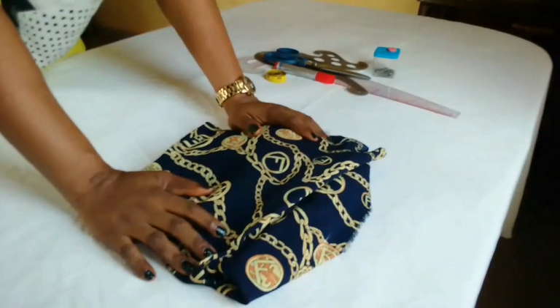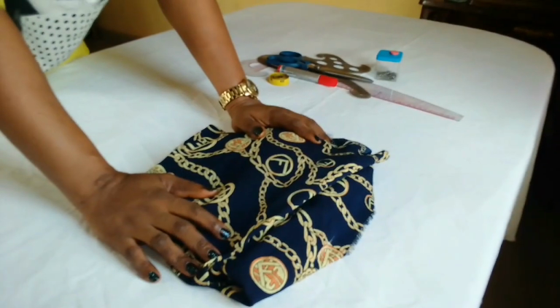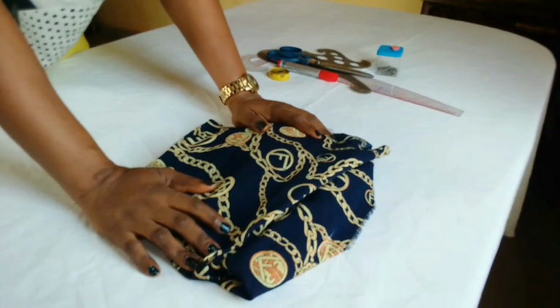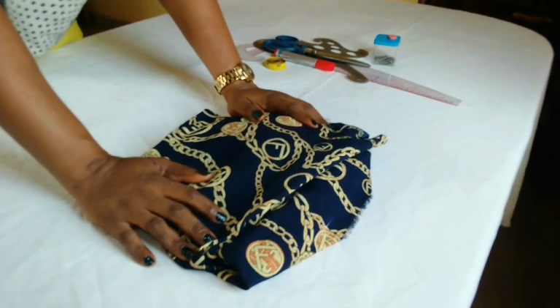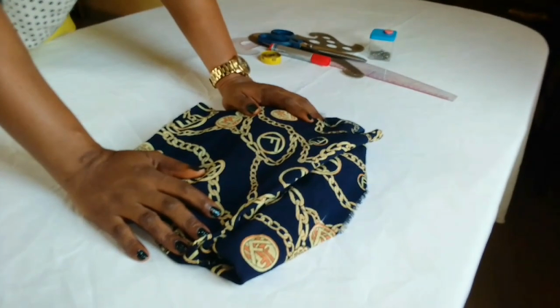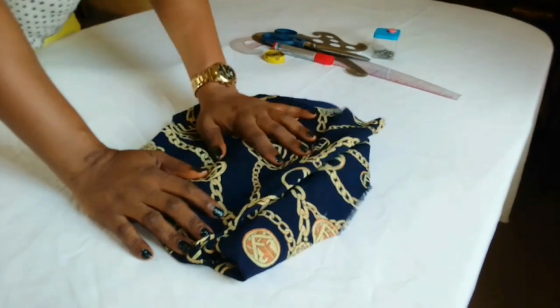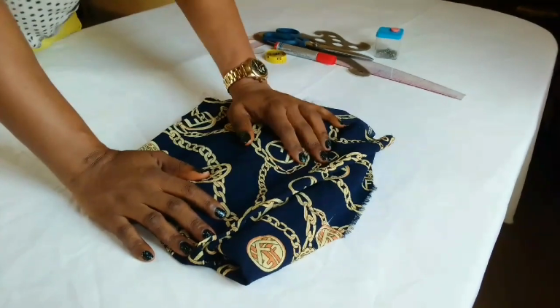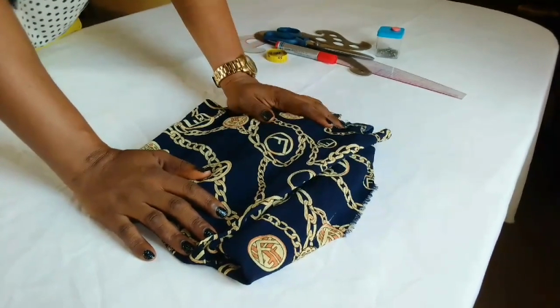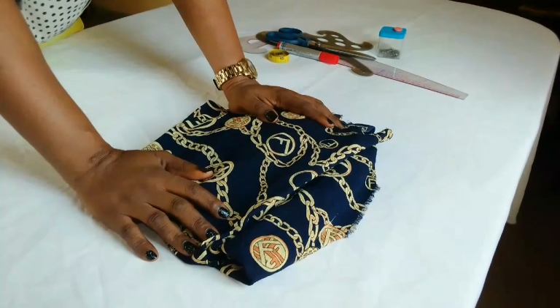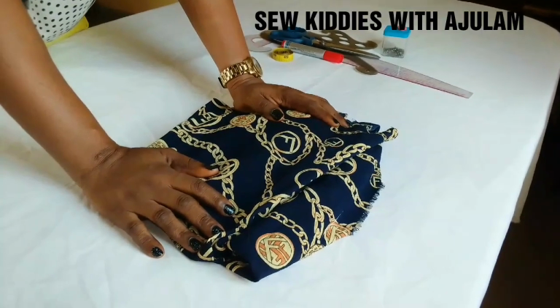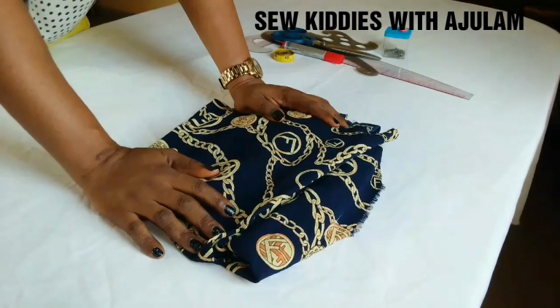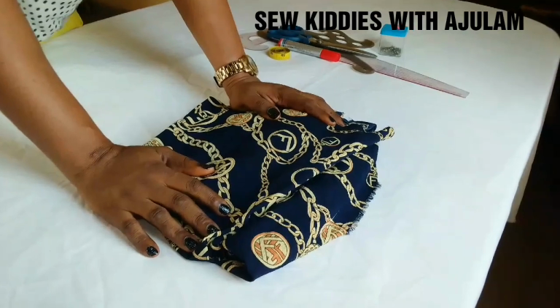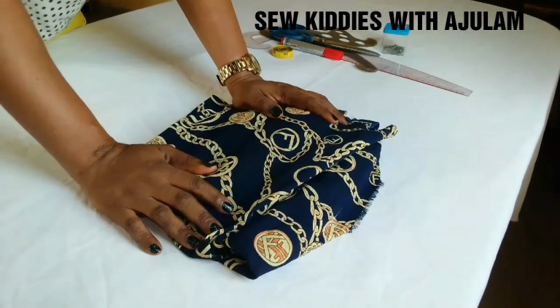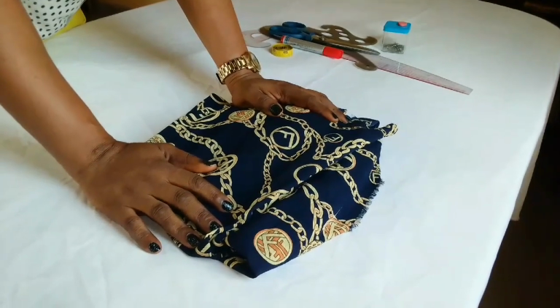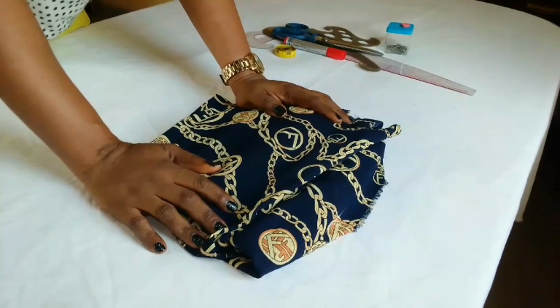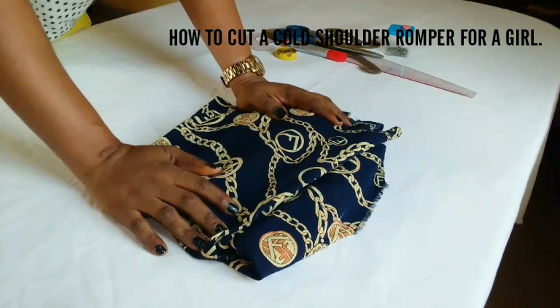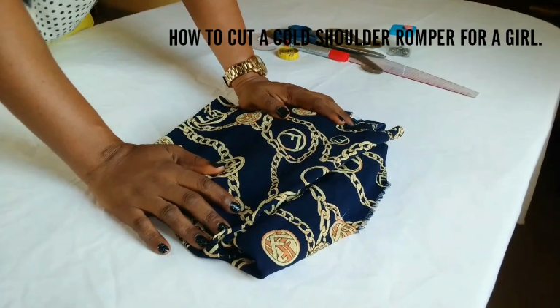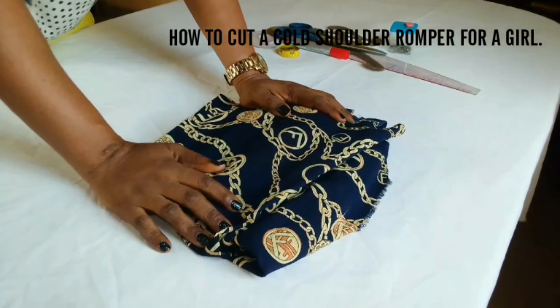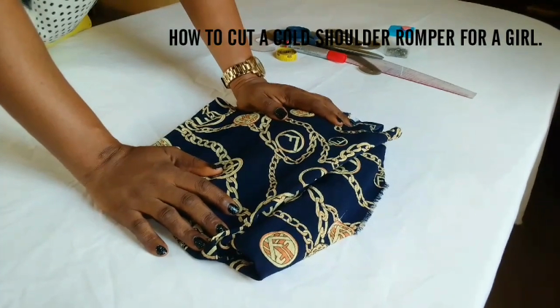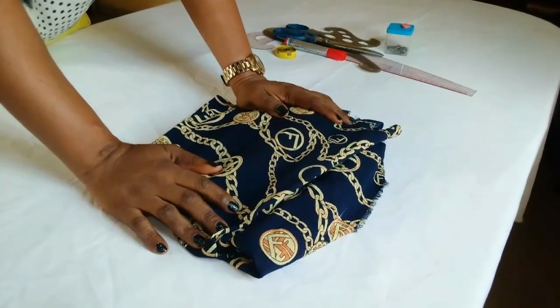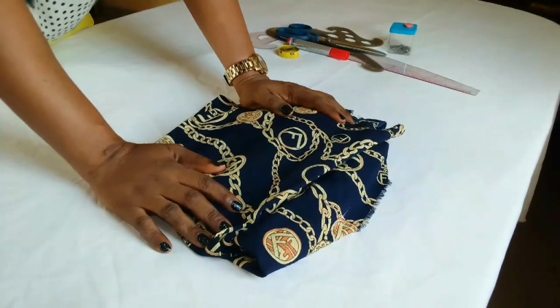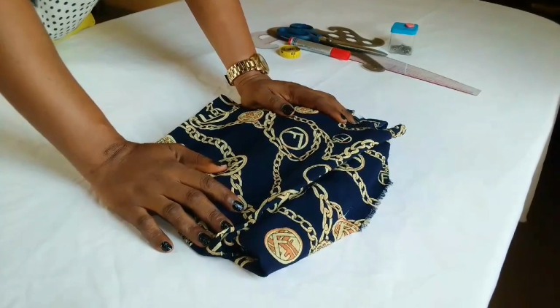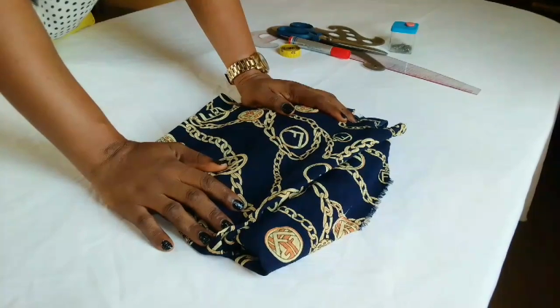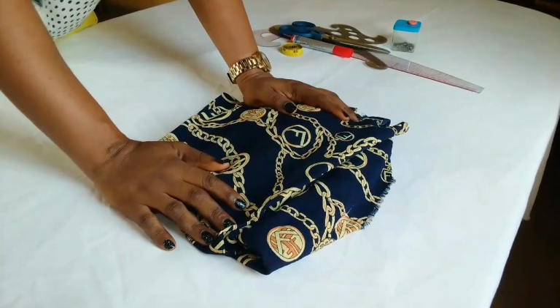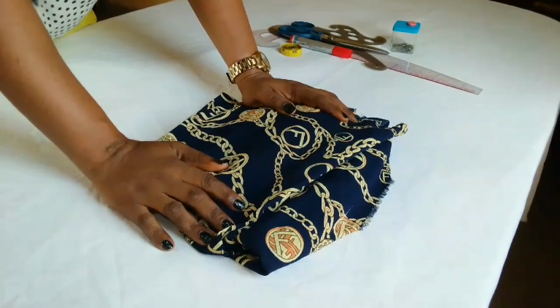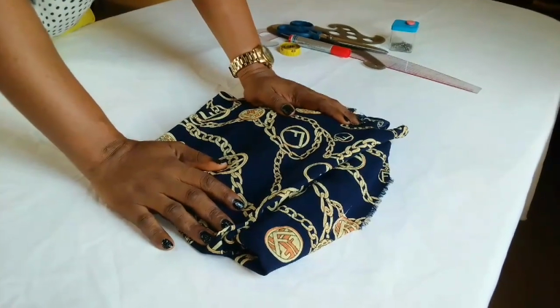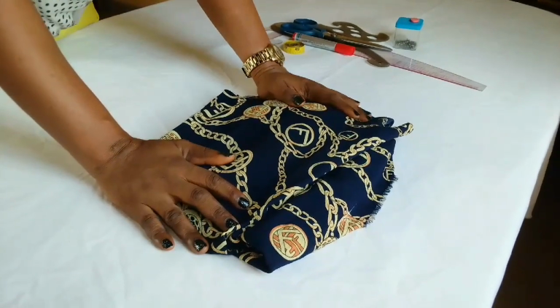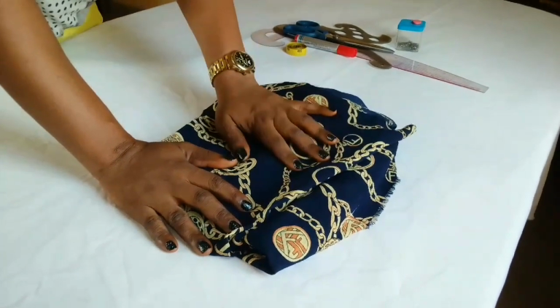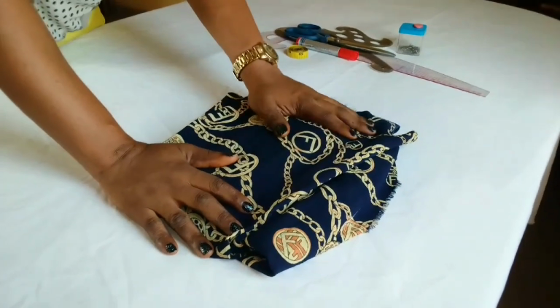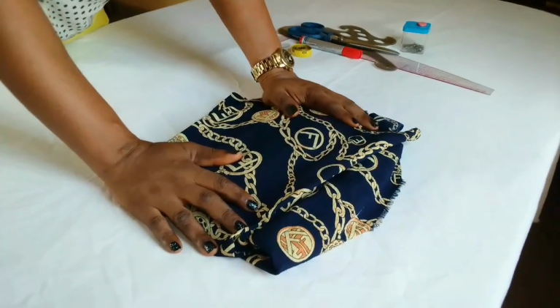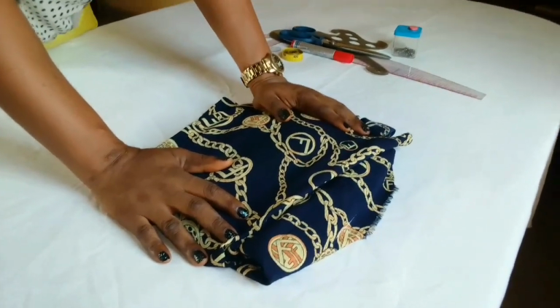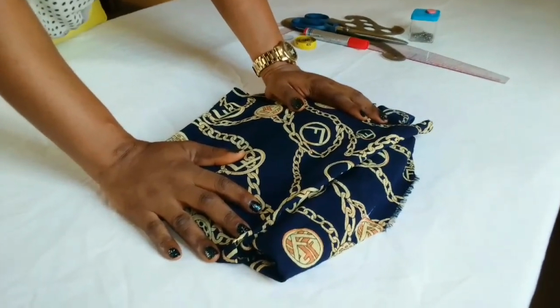Hello guys, welcome back to my channel, this is Ajelan here. Today I'm going to show you how to make a cold shoulder romper or jumpsuit for a little girl. If you're interested, let's move down to the work table.